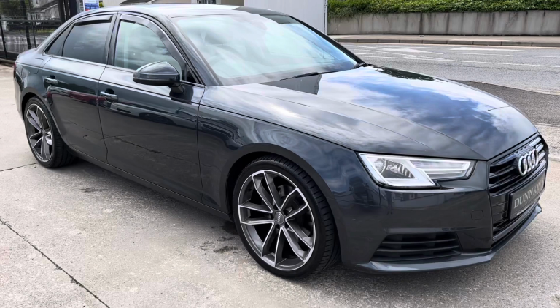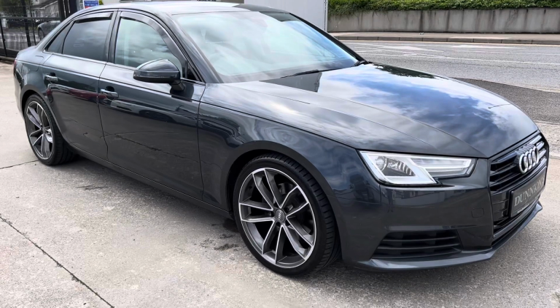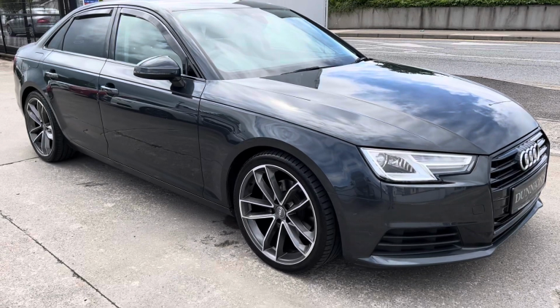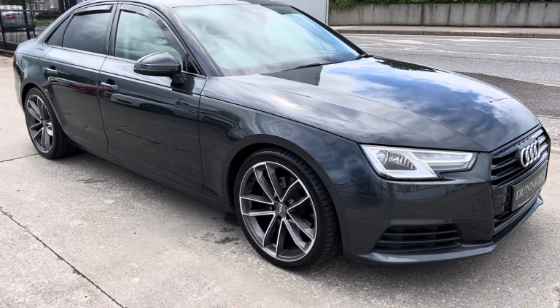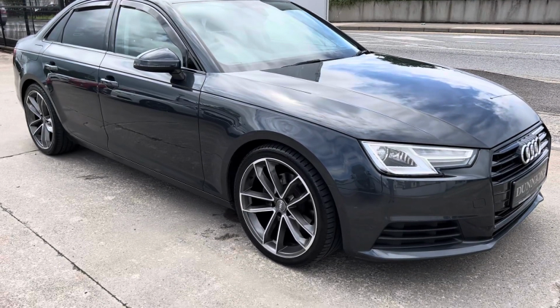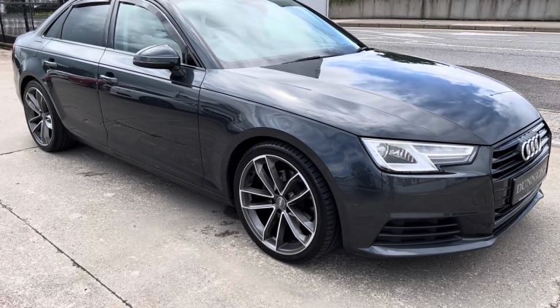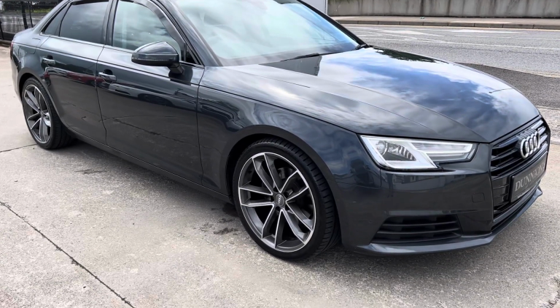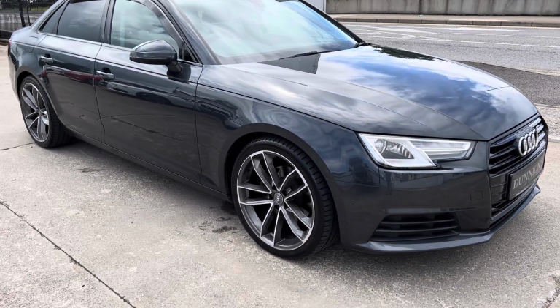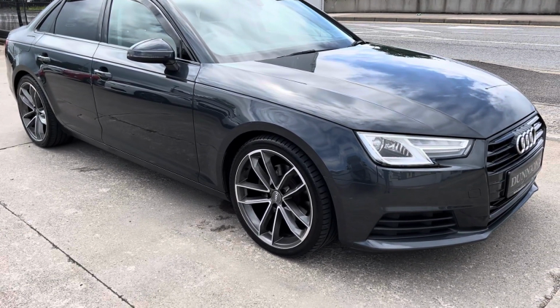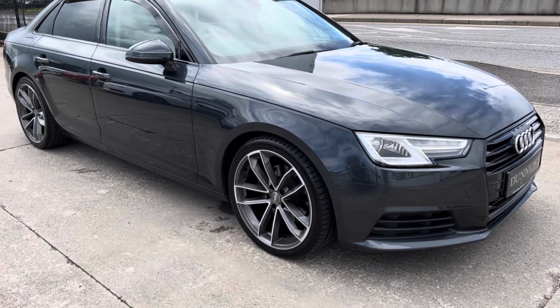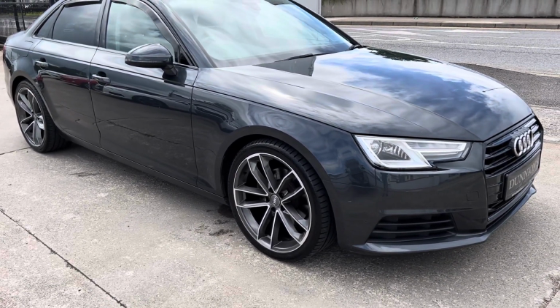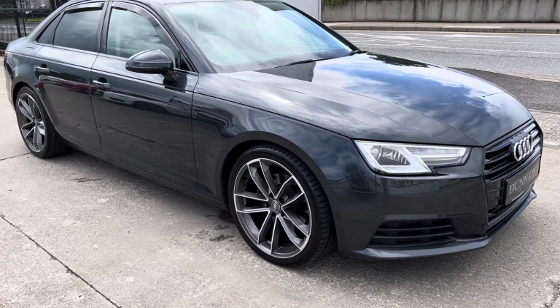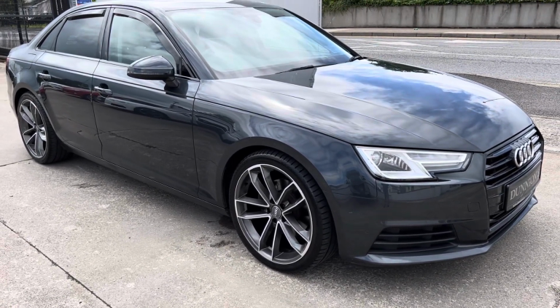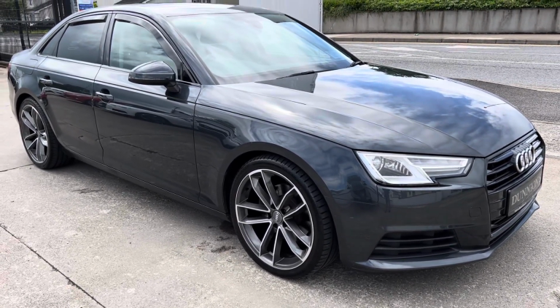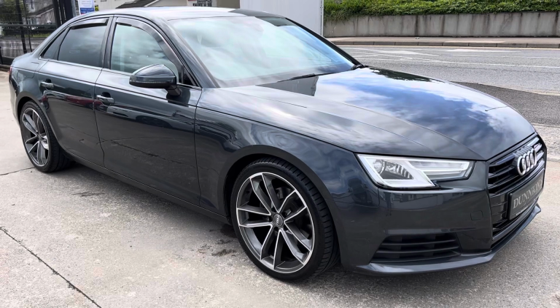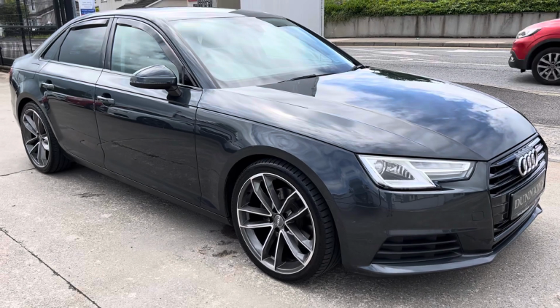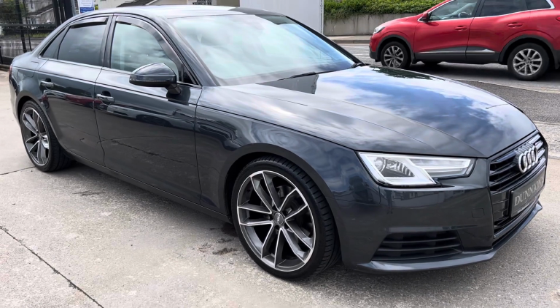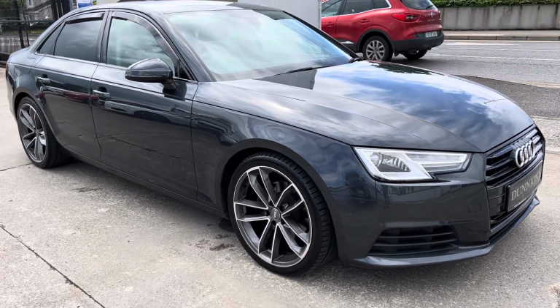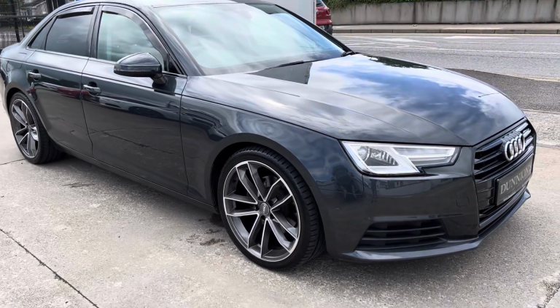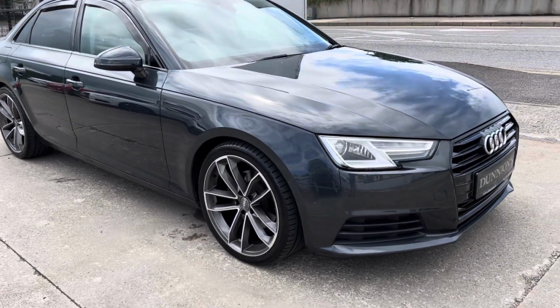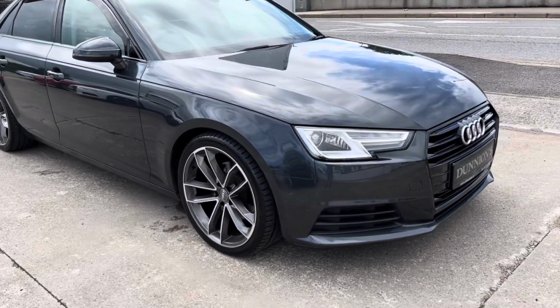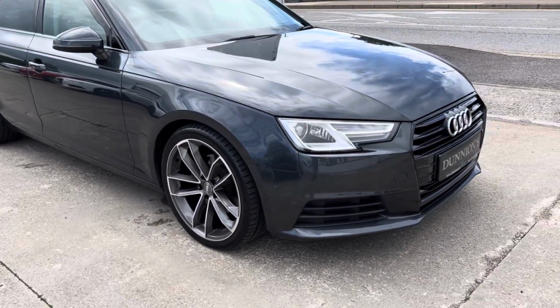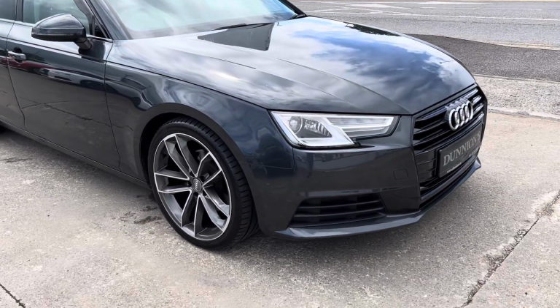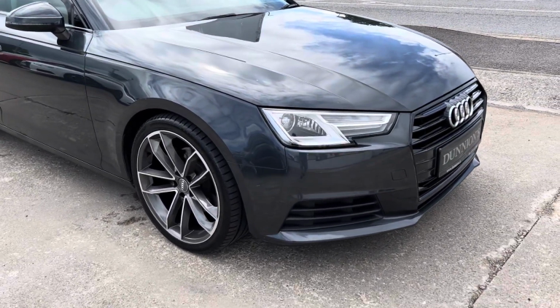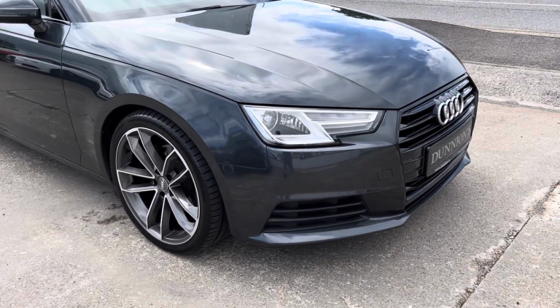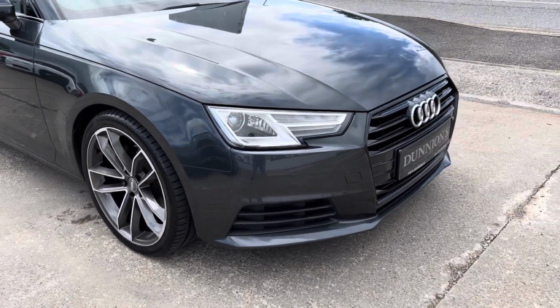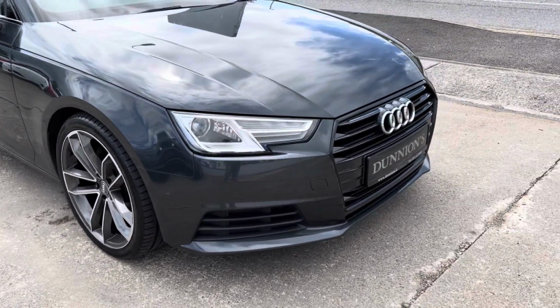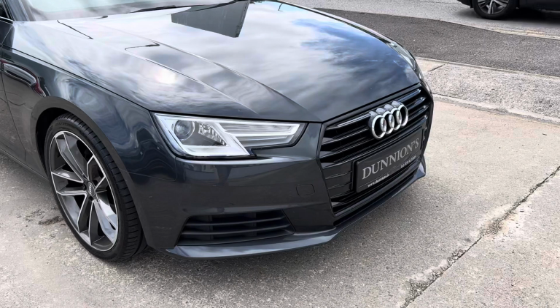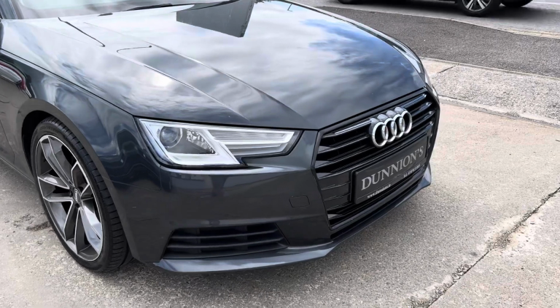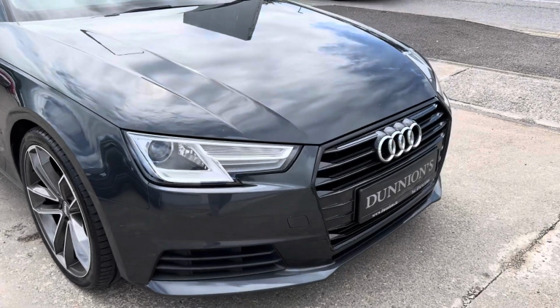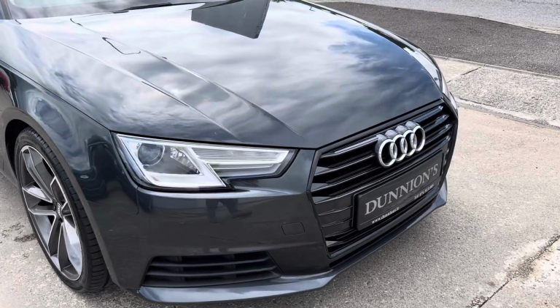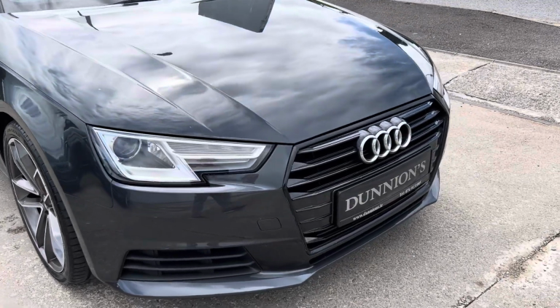Hello from Dunyans in Balla Buffet, giving you a video presentation of the 2016 161 Ridge Audi A4 SE model with Black Edition styling.